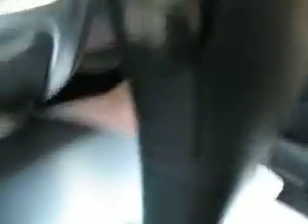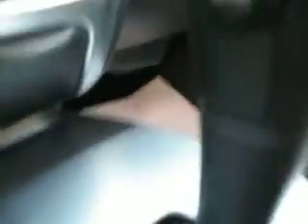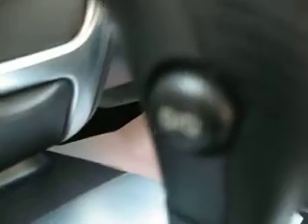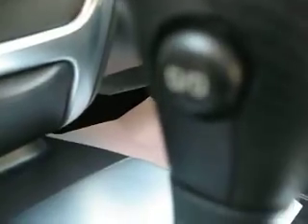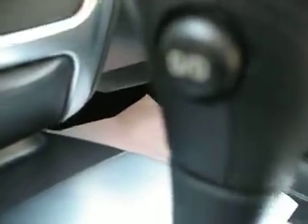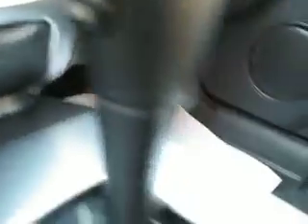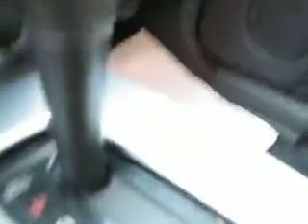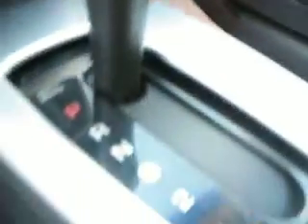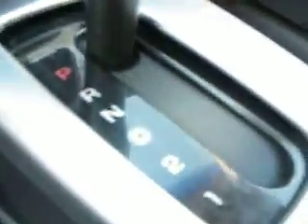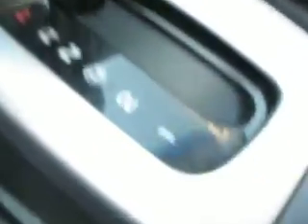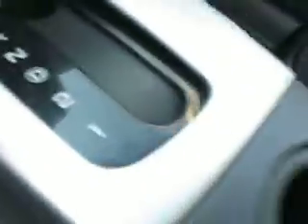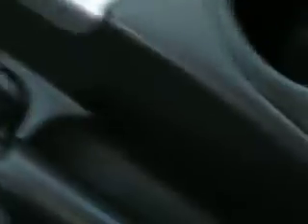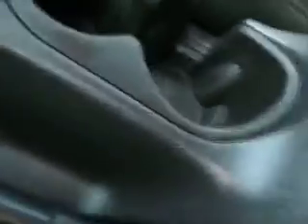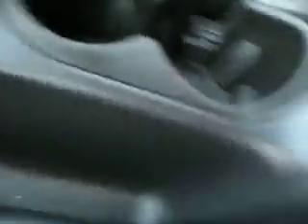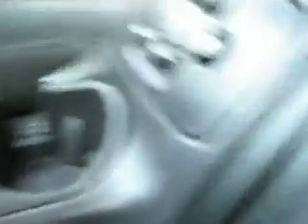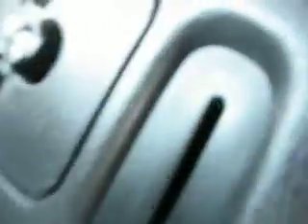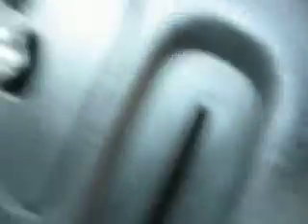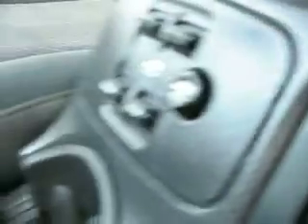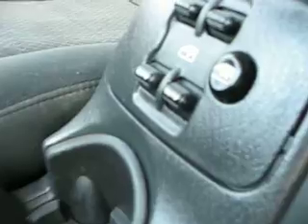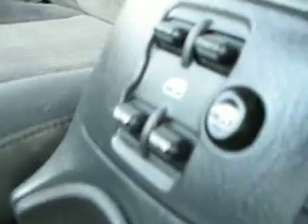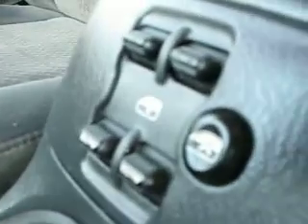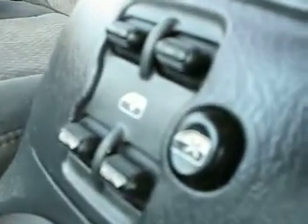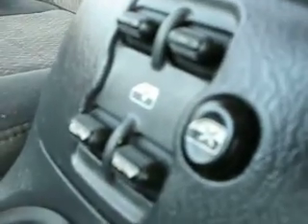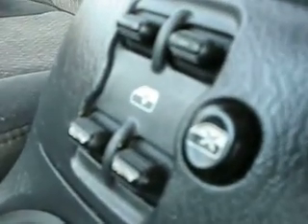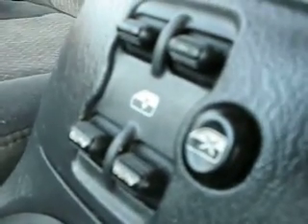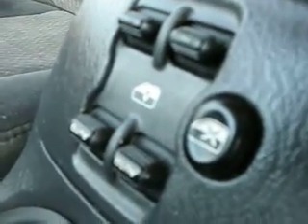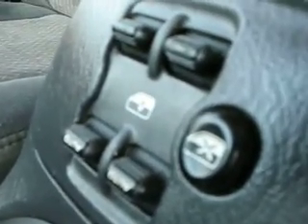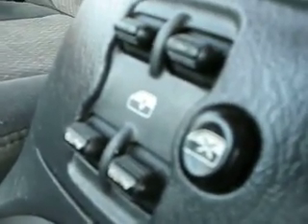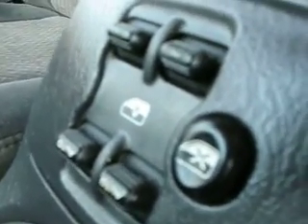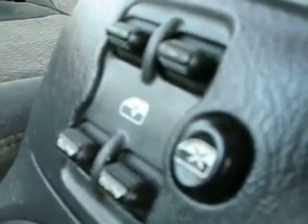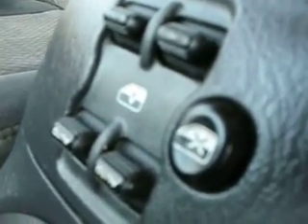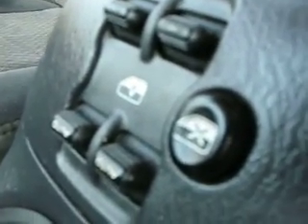A couple of power outlets there. You've got an overdrive off switch also for towing applications — if you want to take it out of overdrive going up a hill, for example, if you're pulling something.